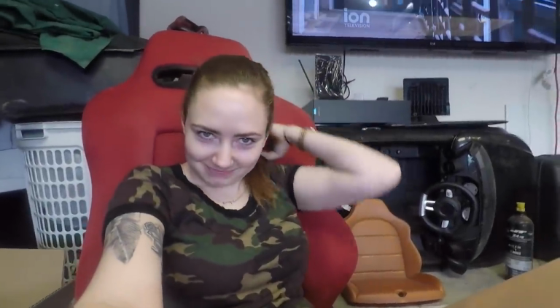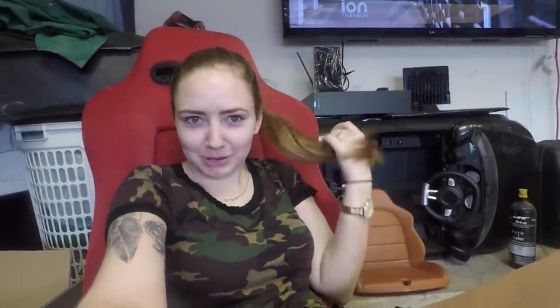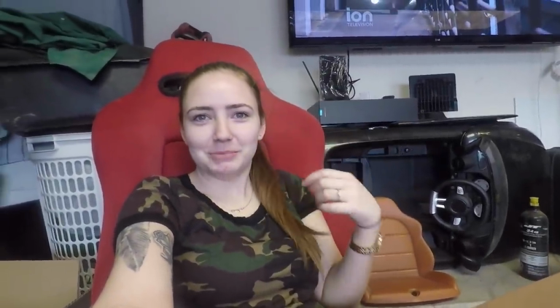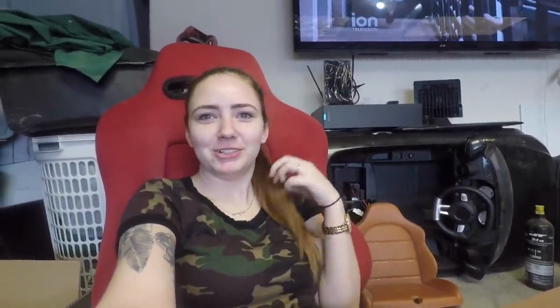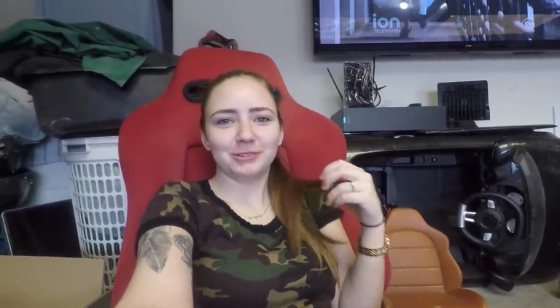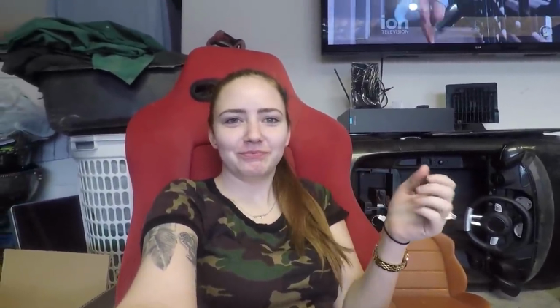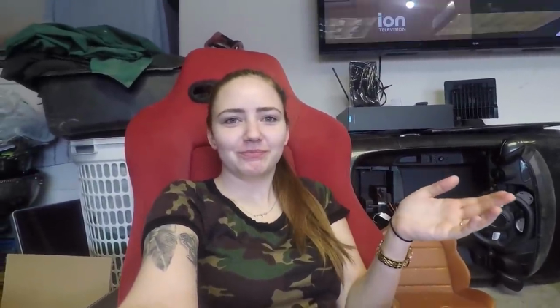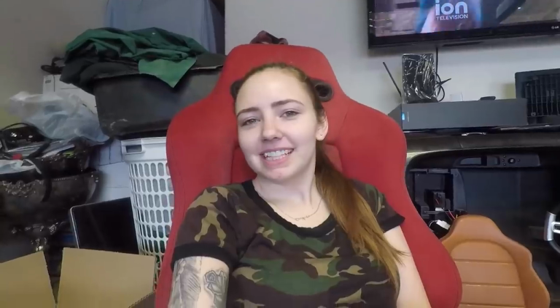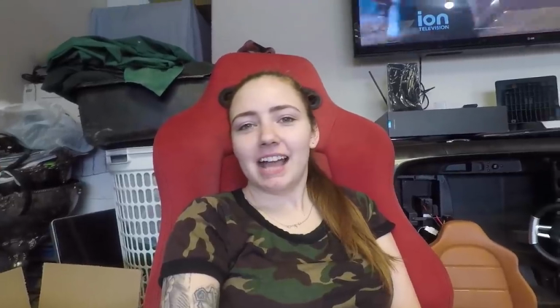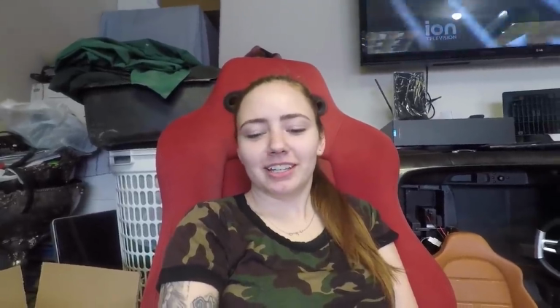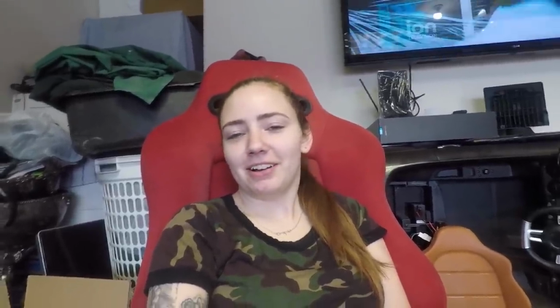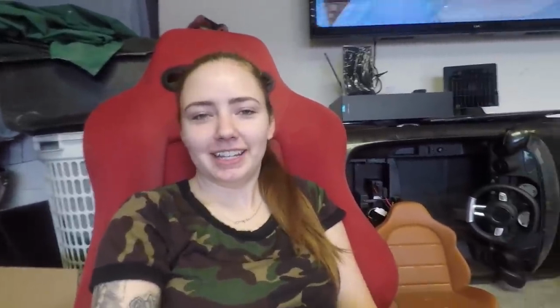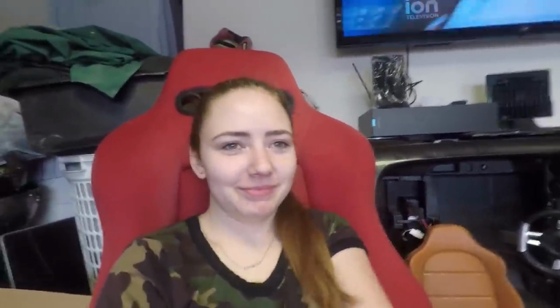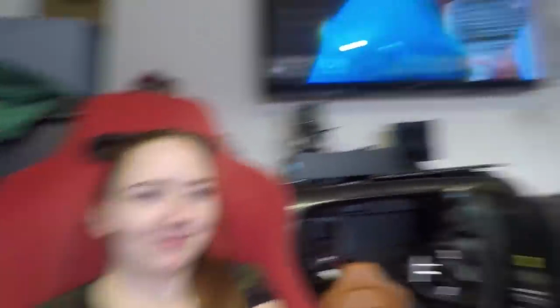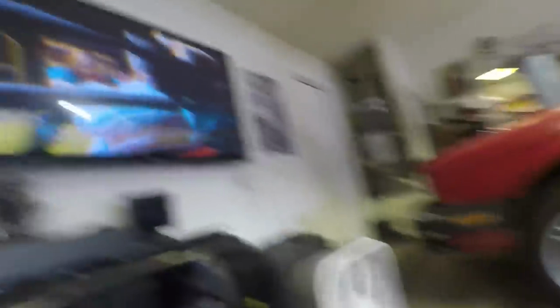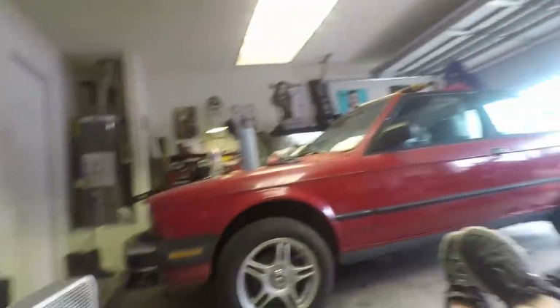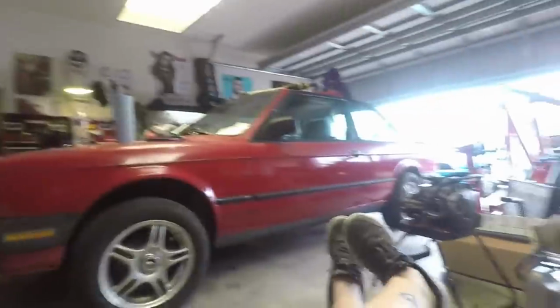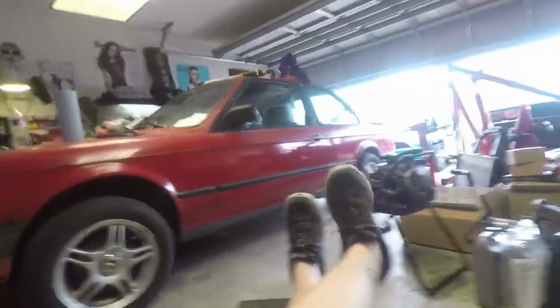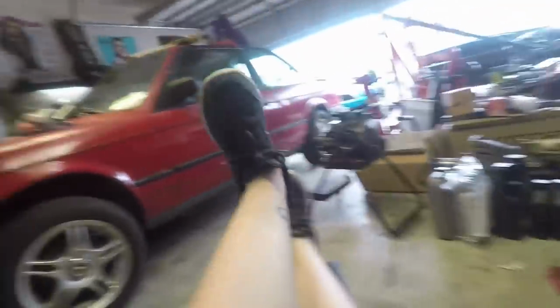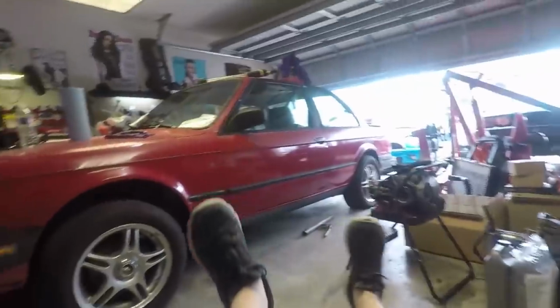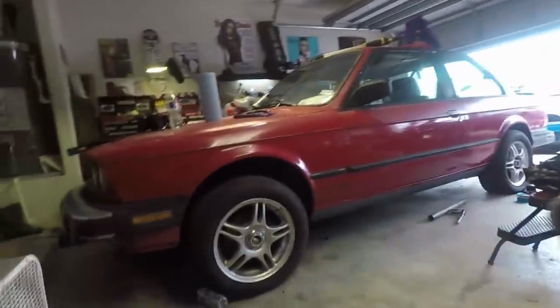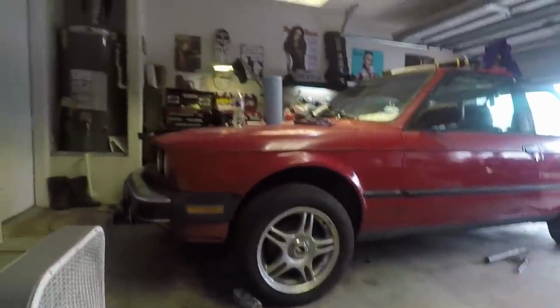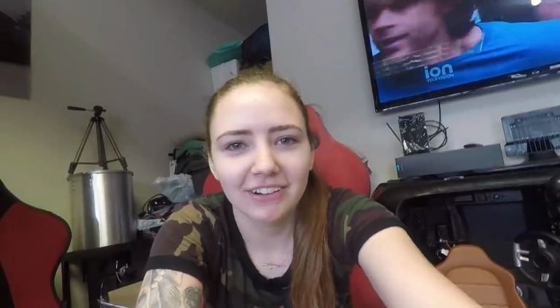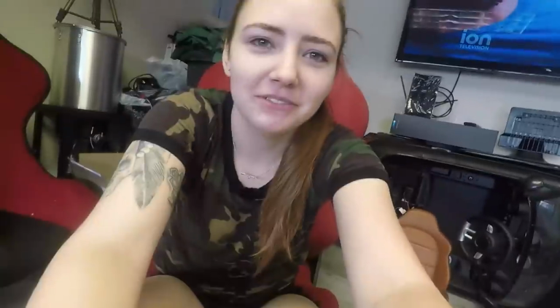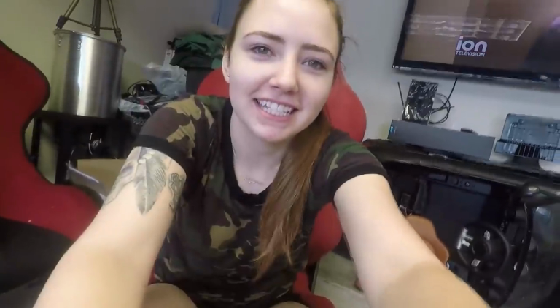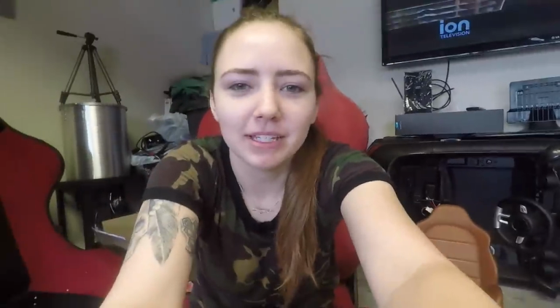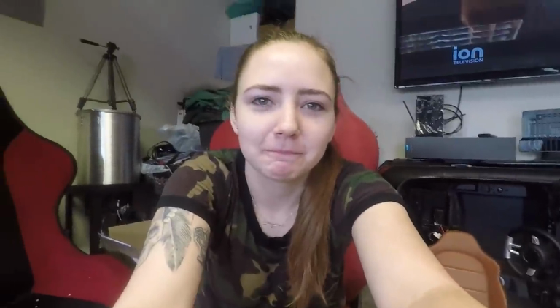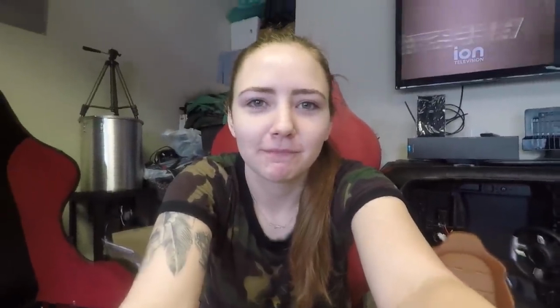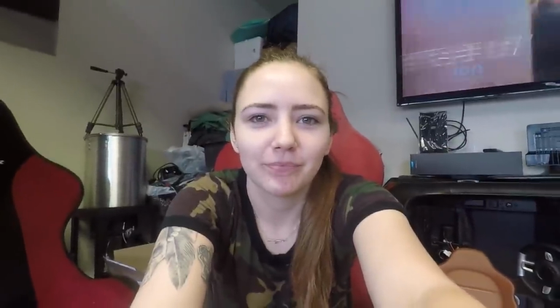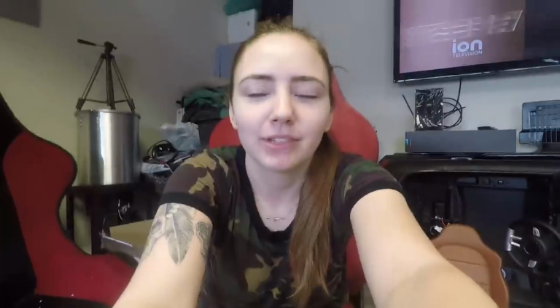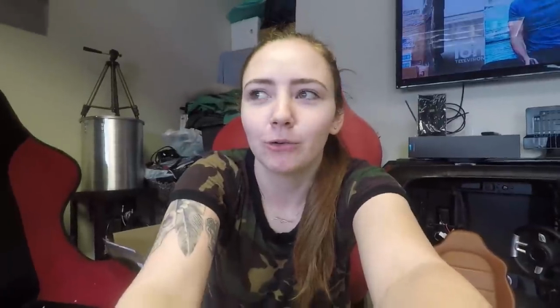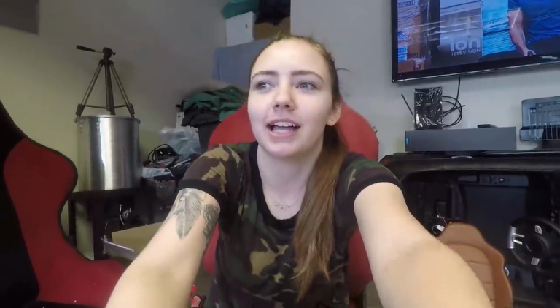I'm supposed to film an intro. I'm working on my car today. I don't know how to do an intro. I don't even know if you can see me. It's probably horrible lighting.